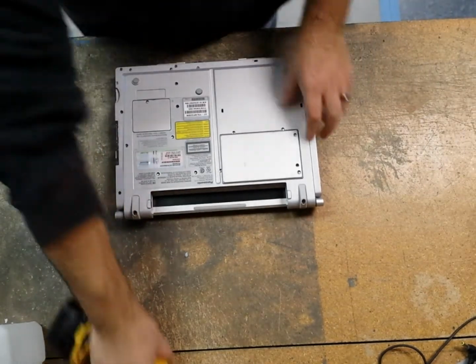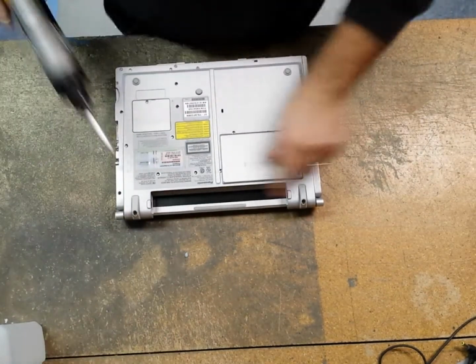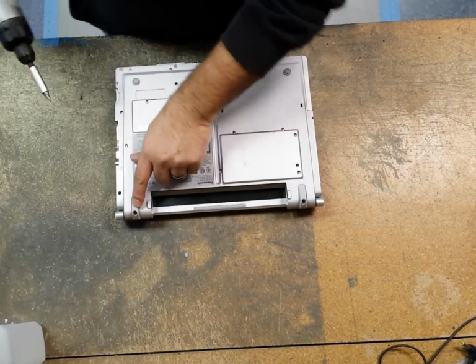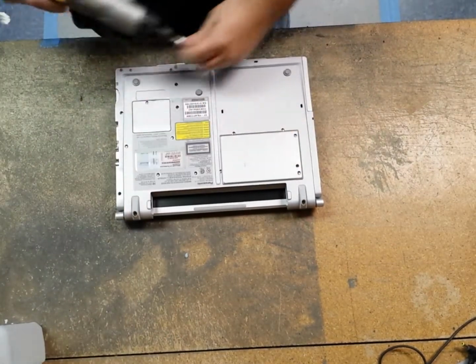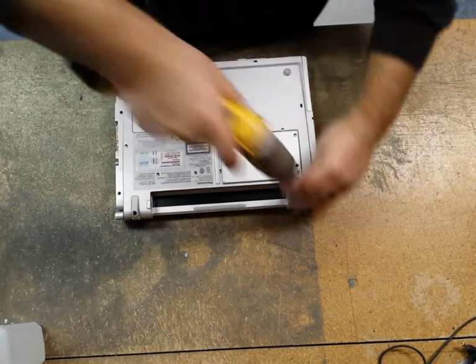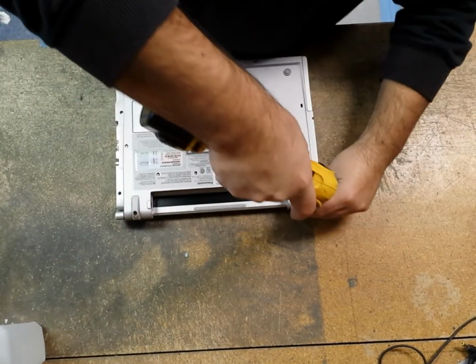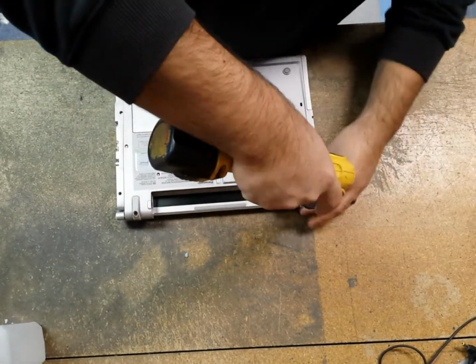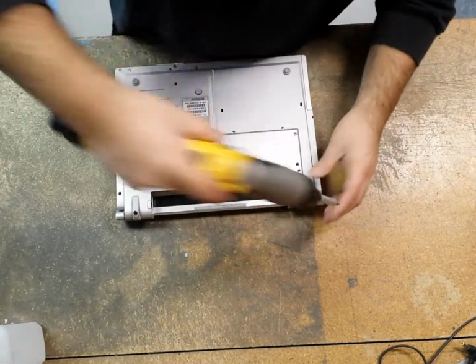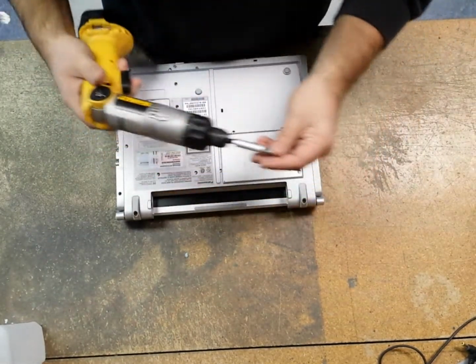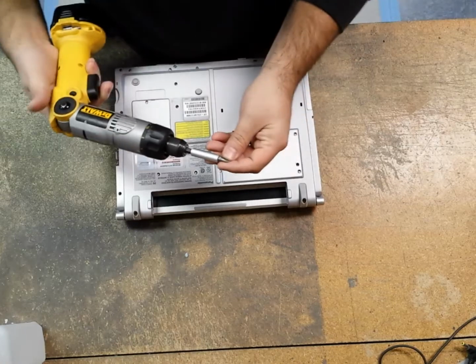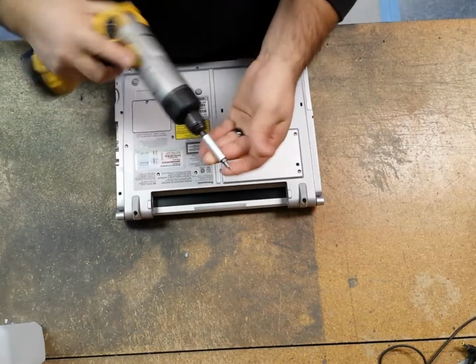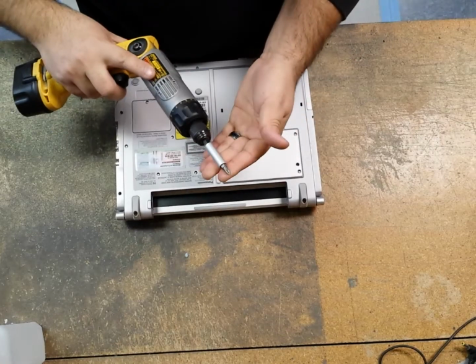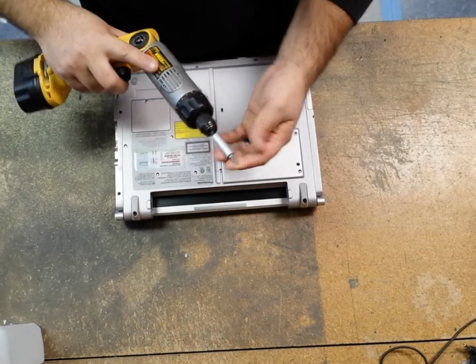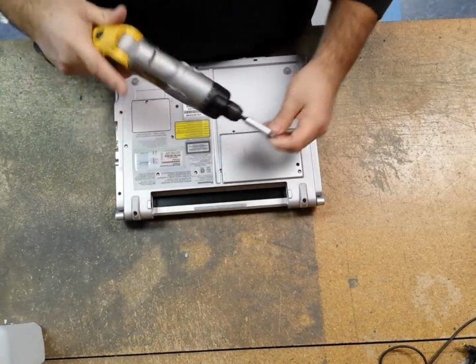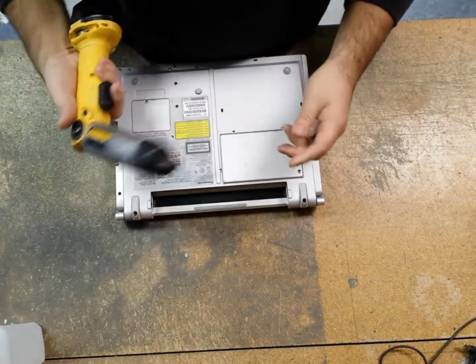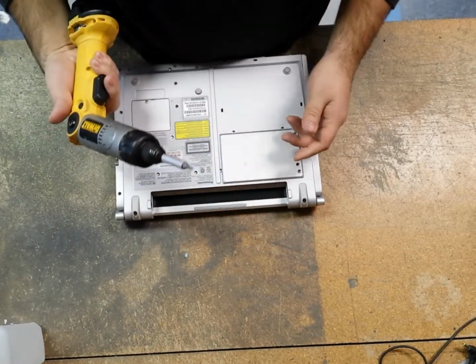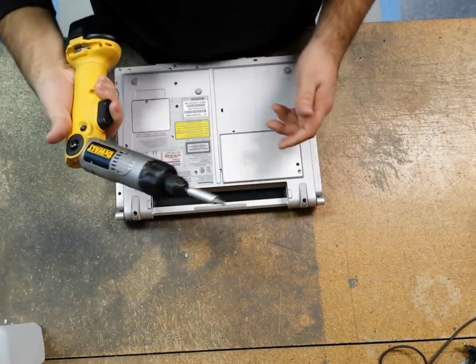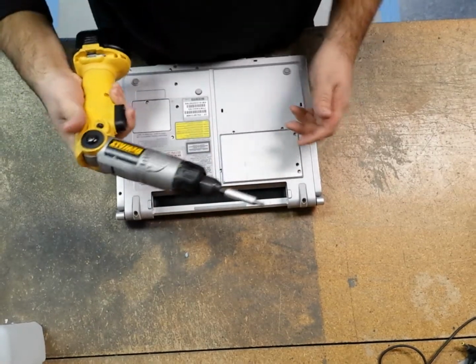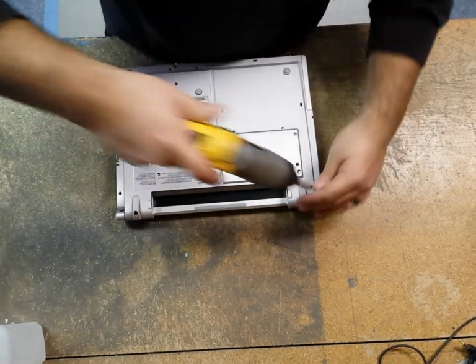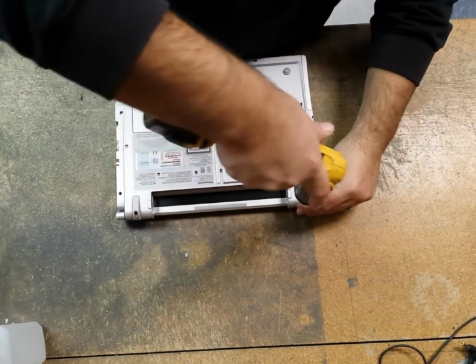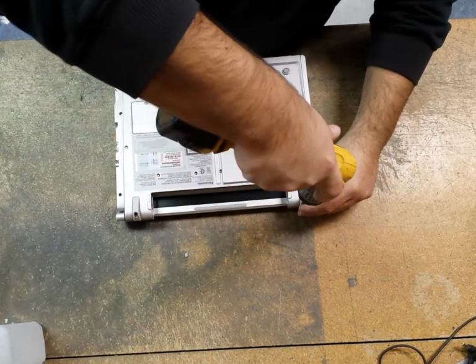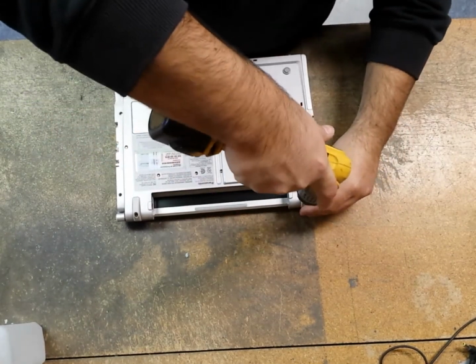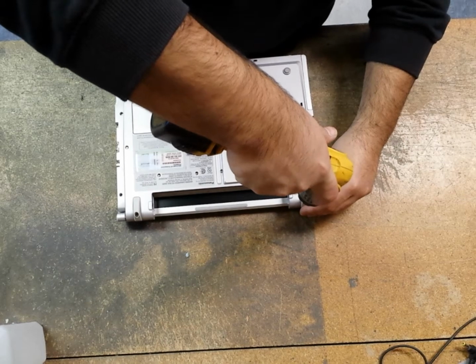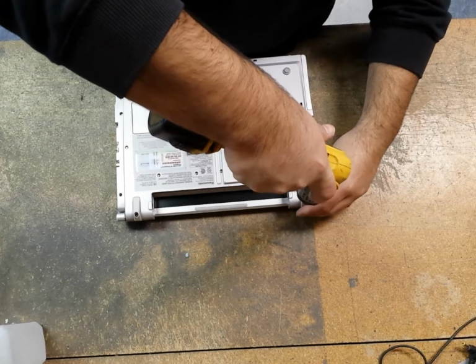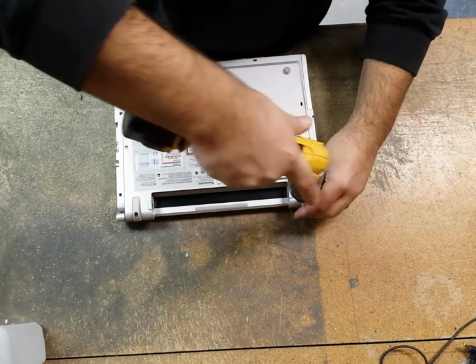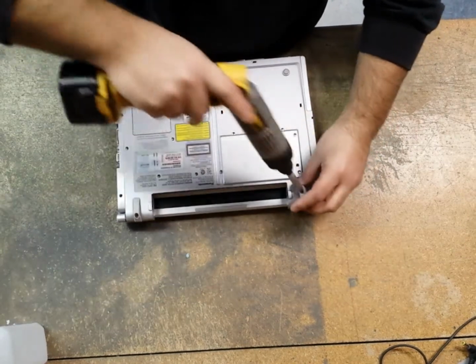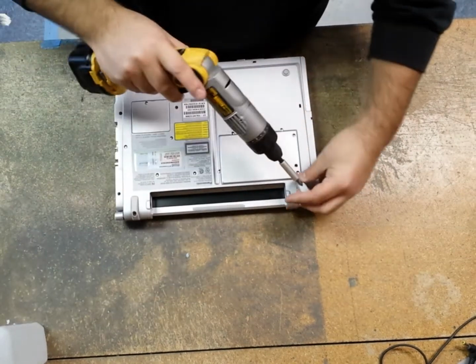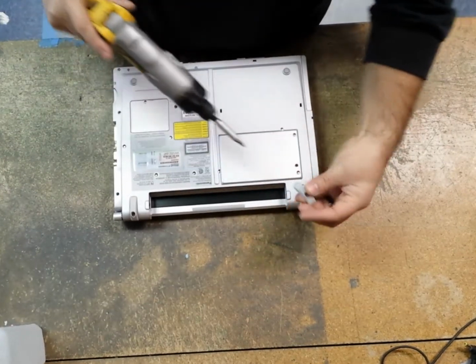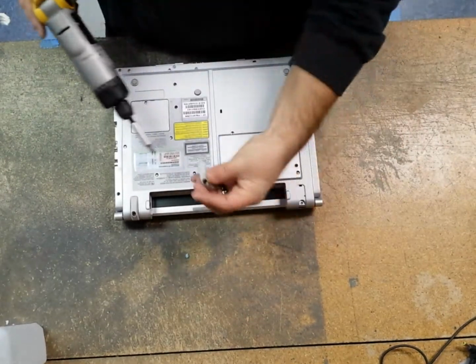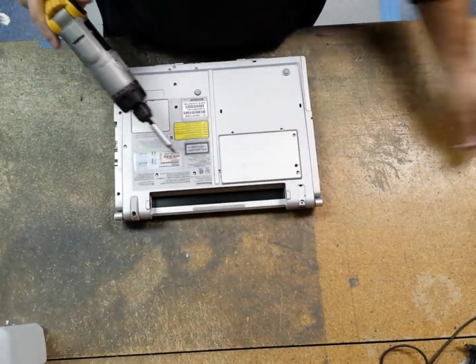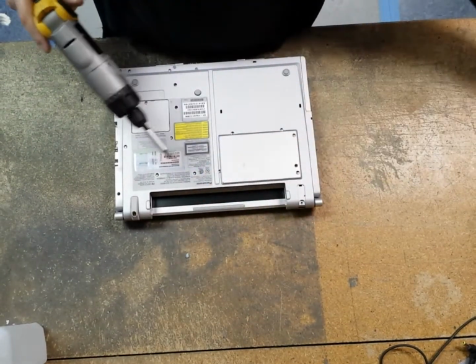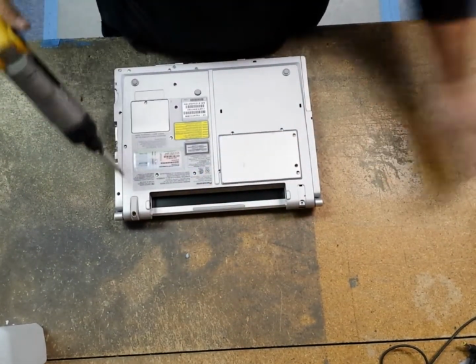We're going to remove these rubber feet; it's got two screws on it. I'm using a Phillips head number one bit on this DeWalt screwdriver. These simply lift up and away.